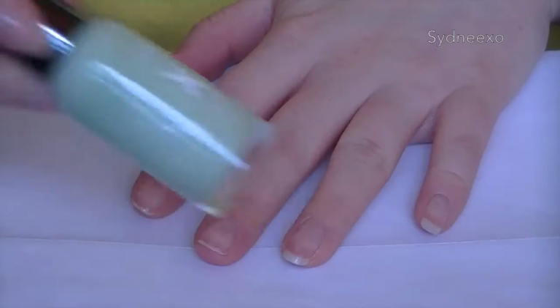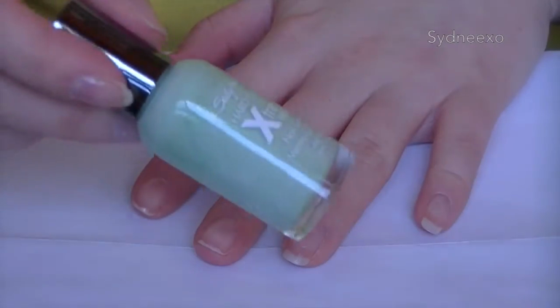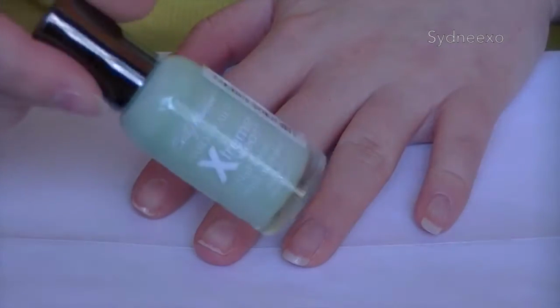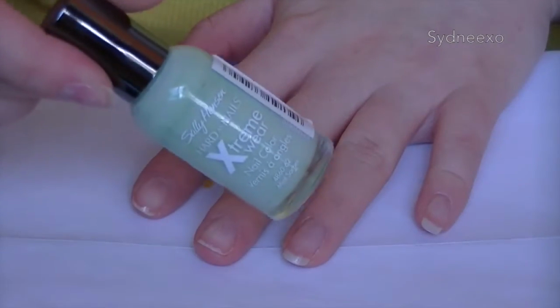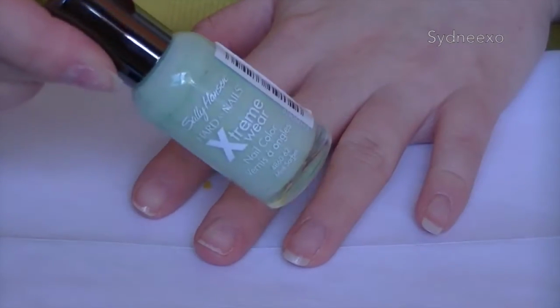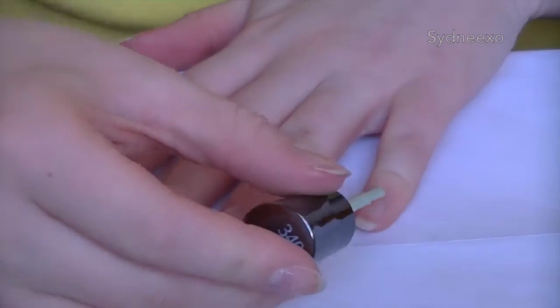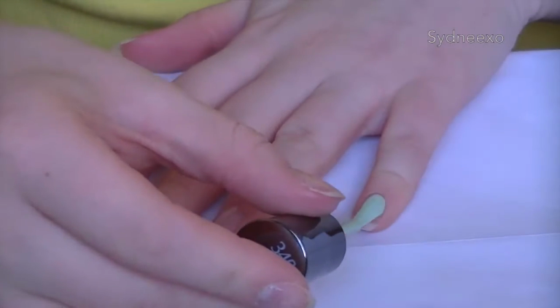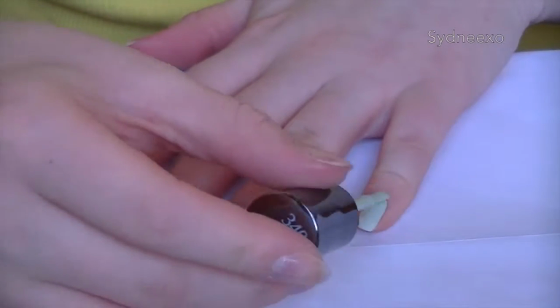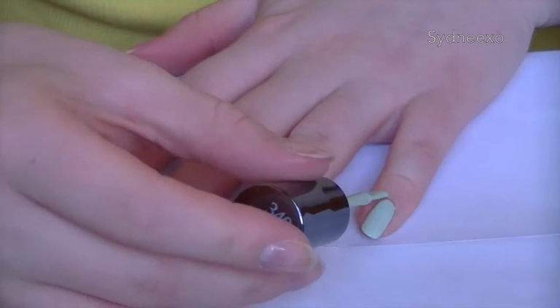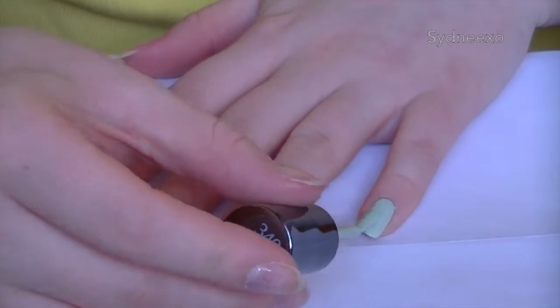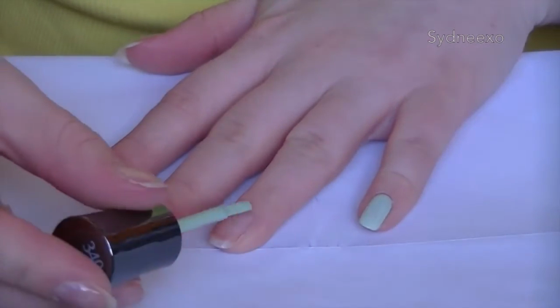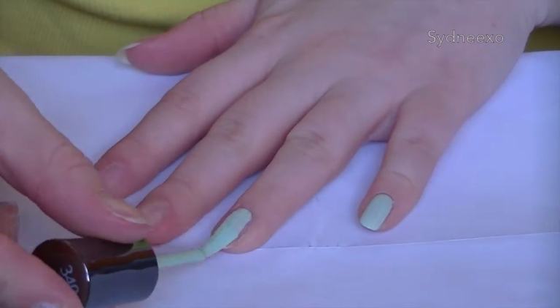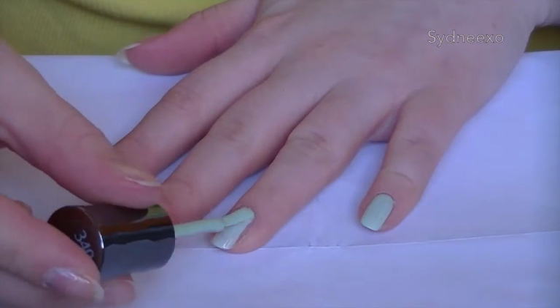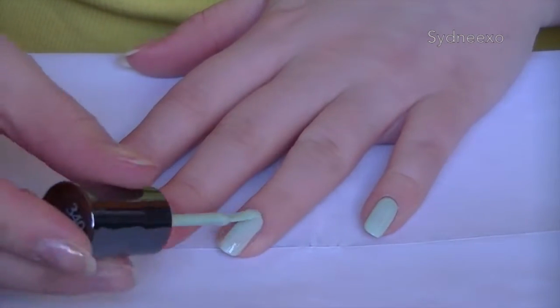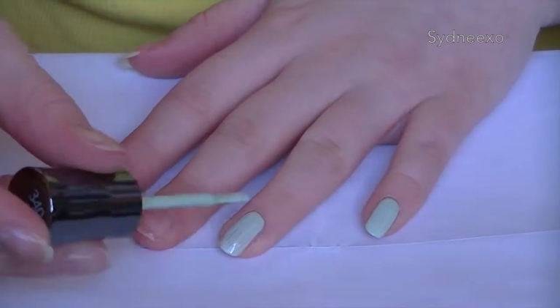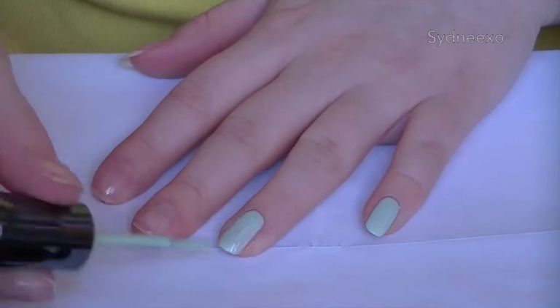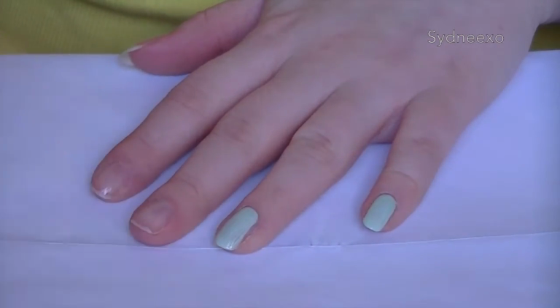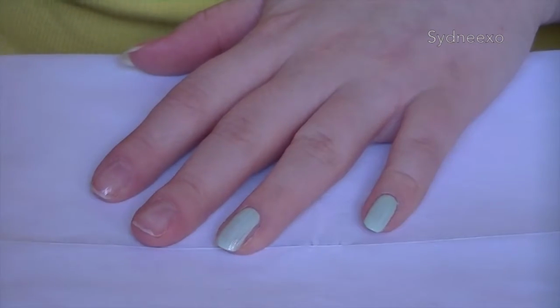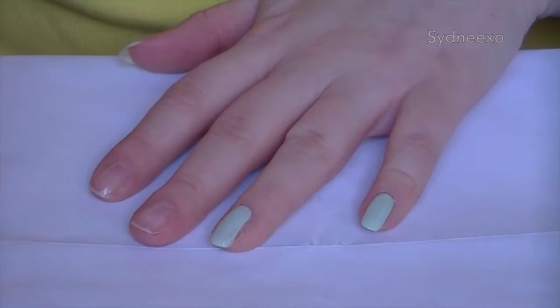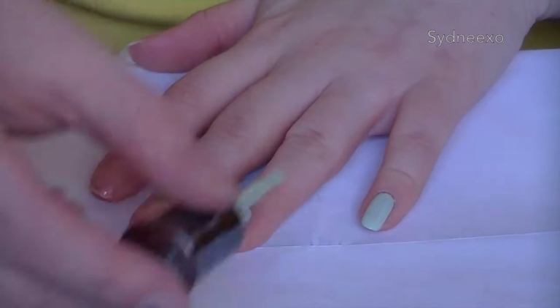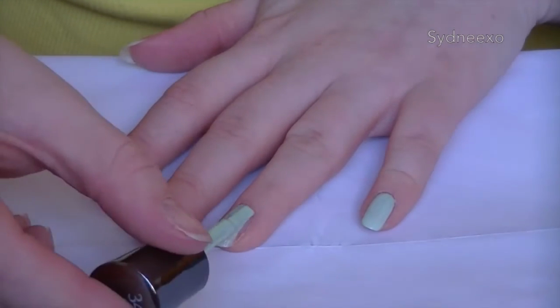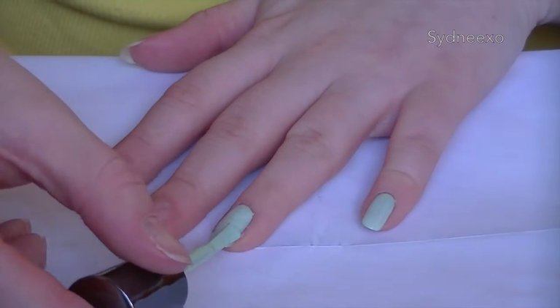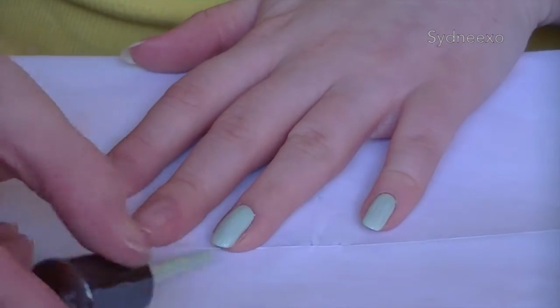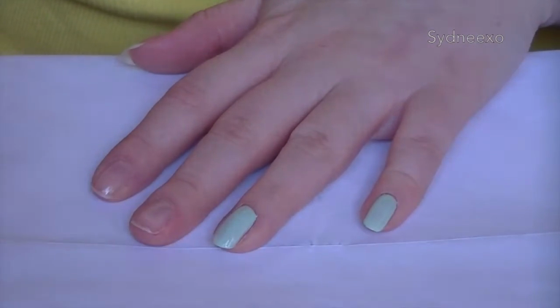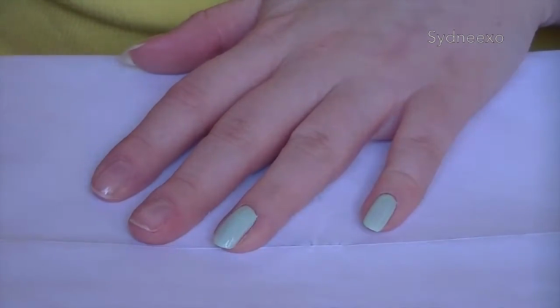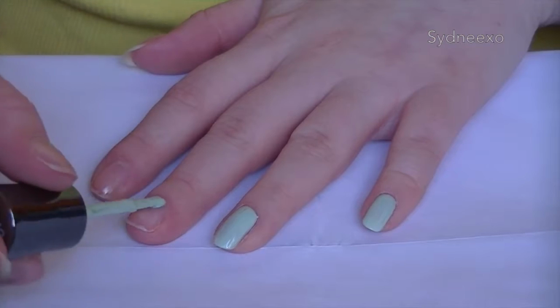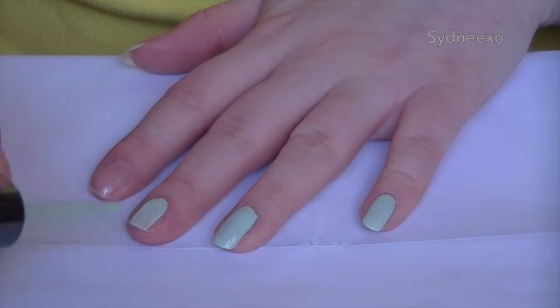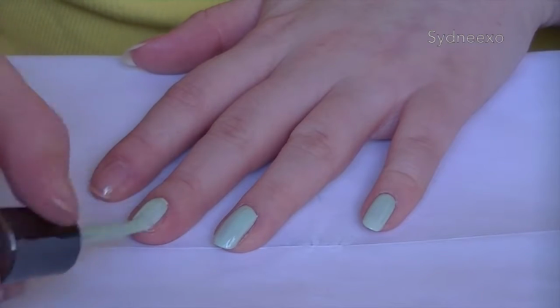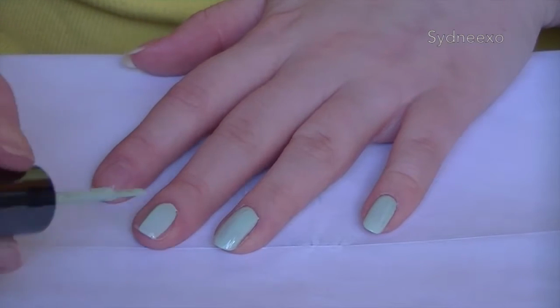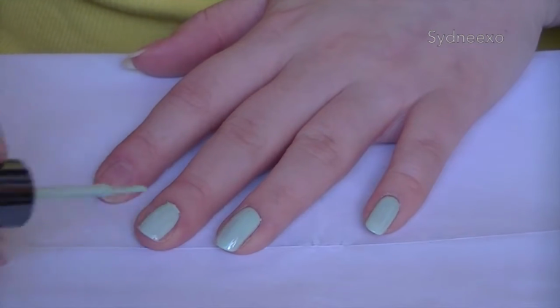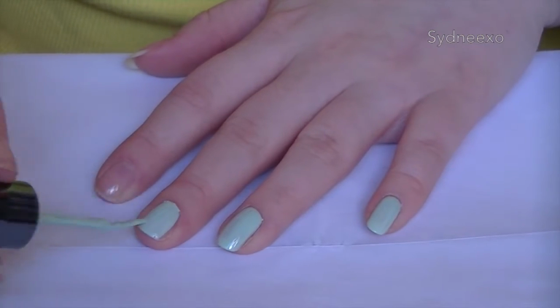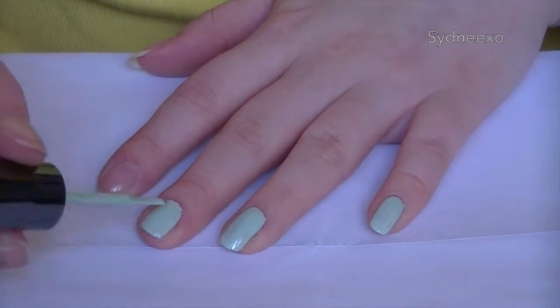So I'm just taking my green and I'm going to put two coats on each nail and let it dry. You don't have to use green, but I thought it kind of gave the grass effect, so that's why I chose it.